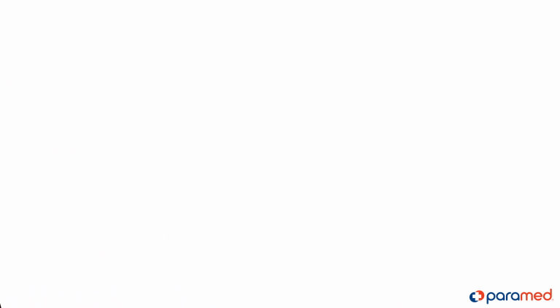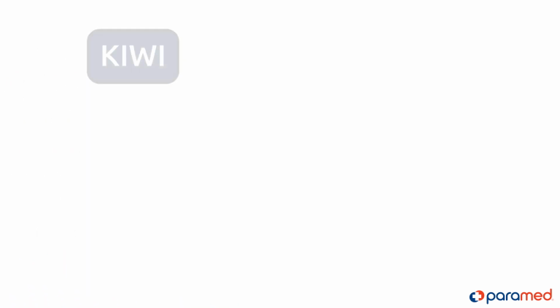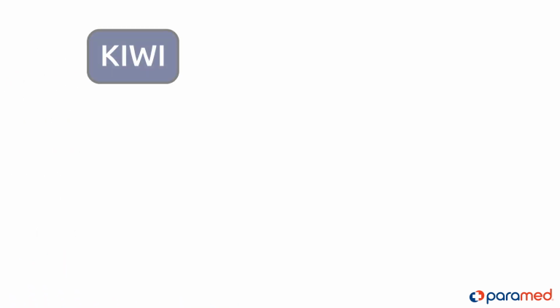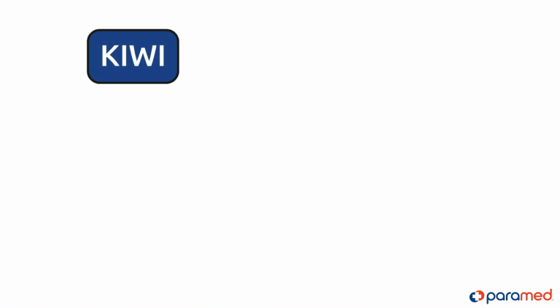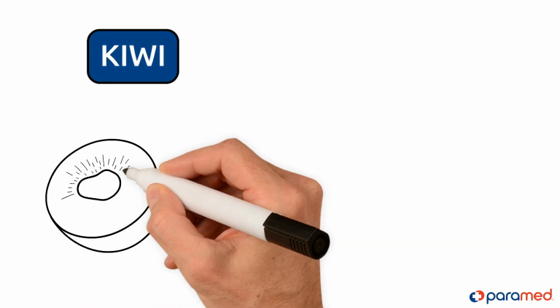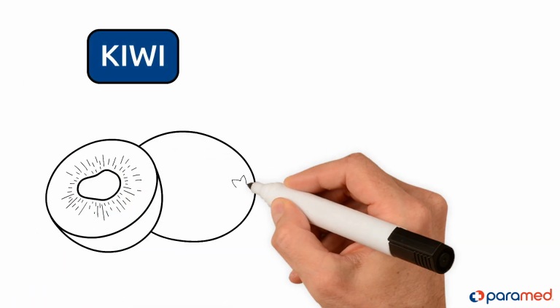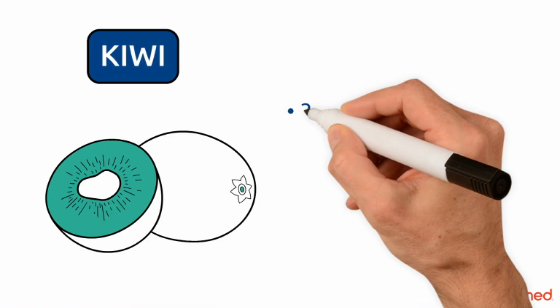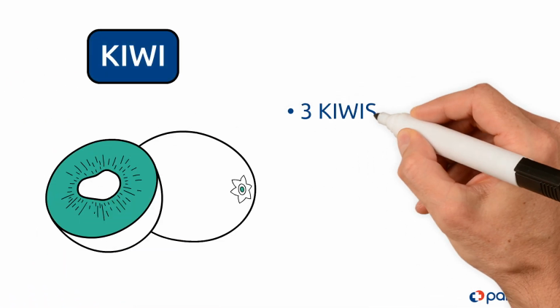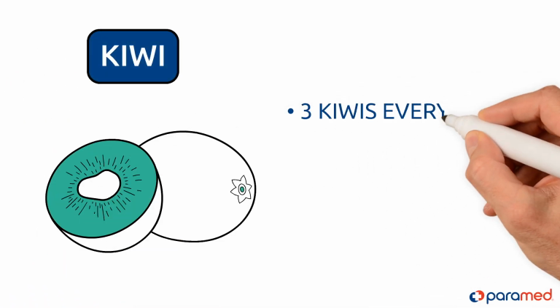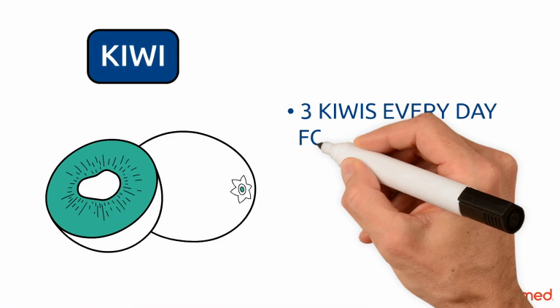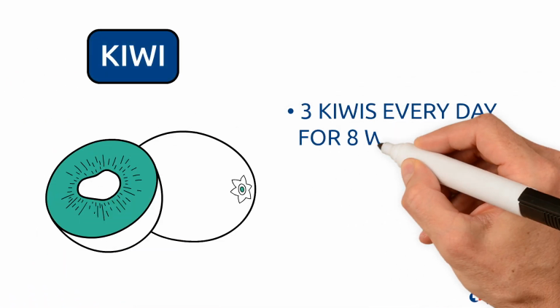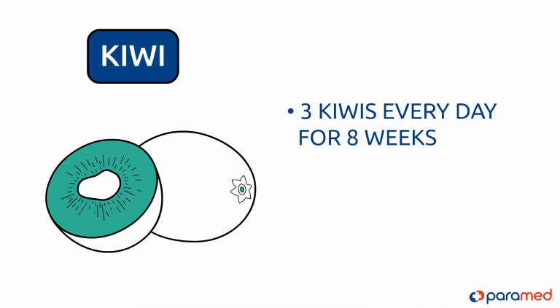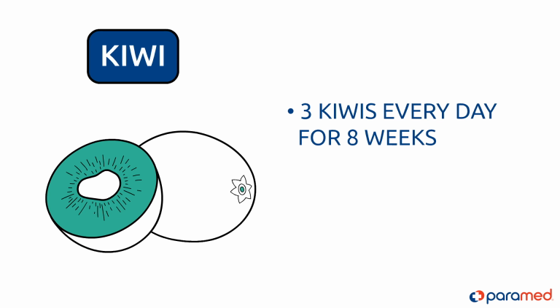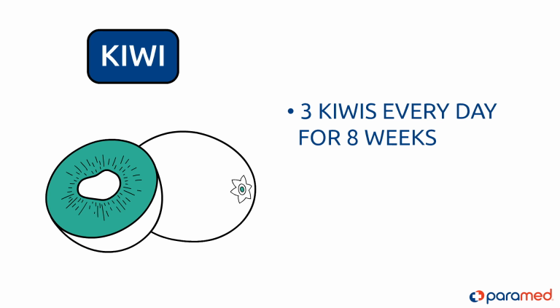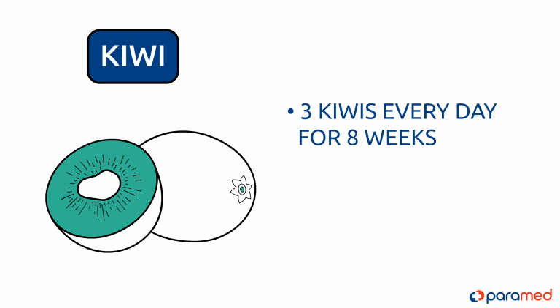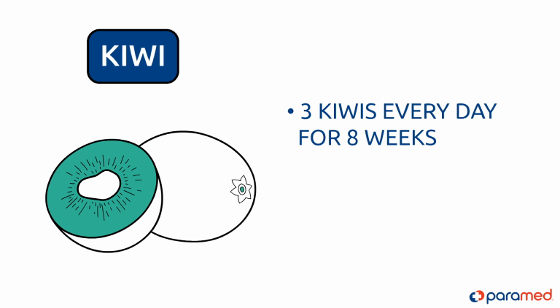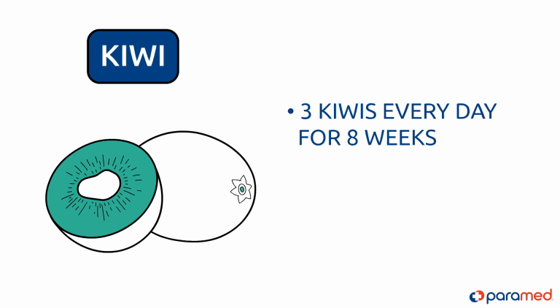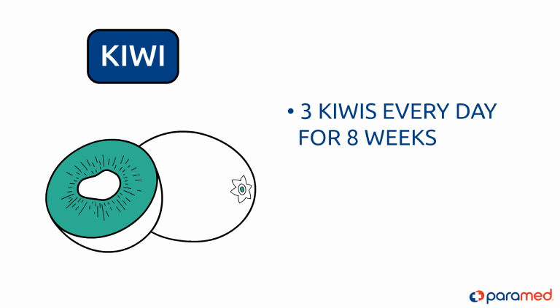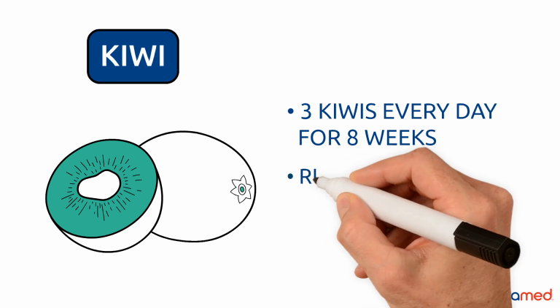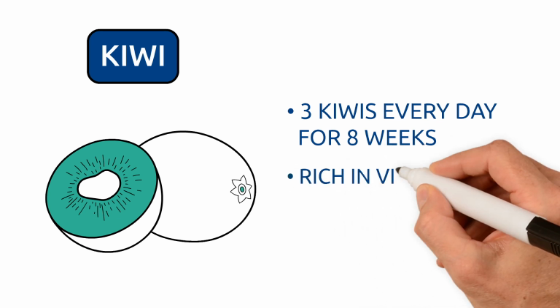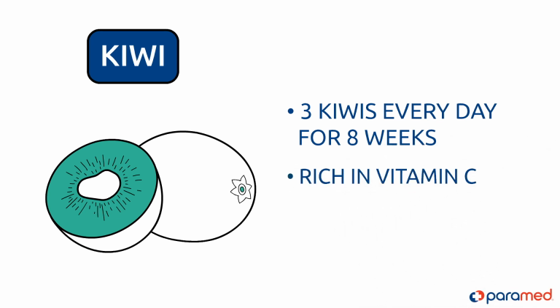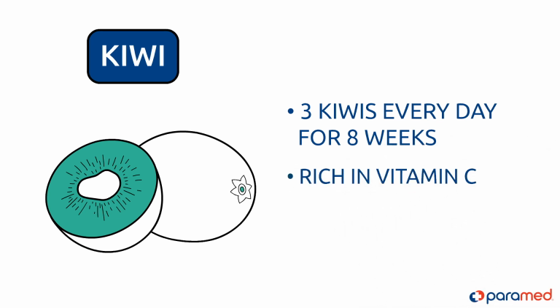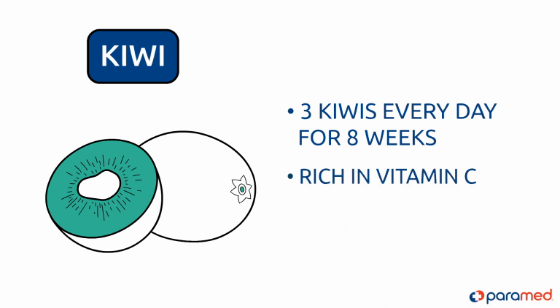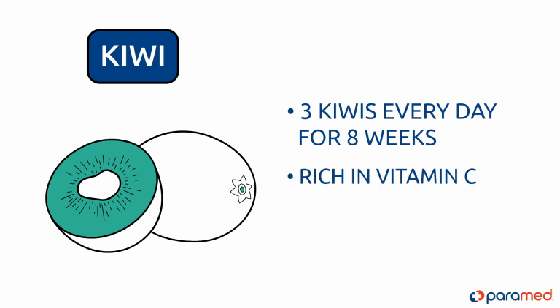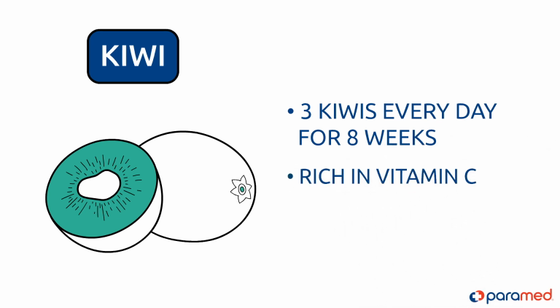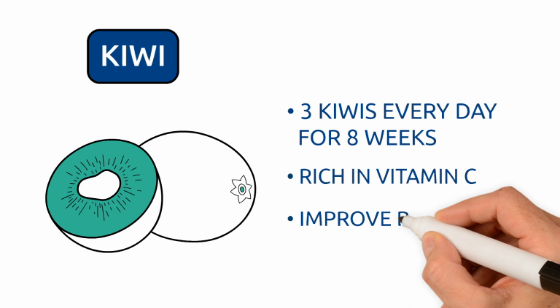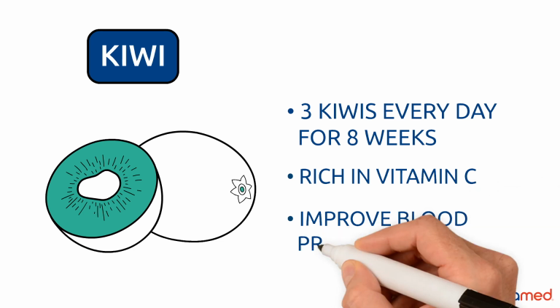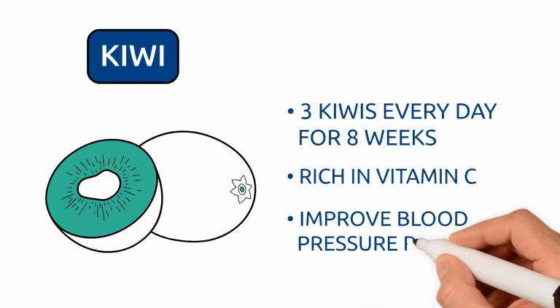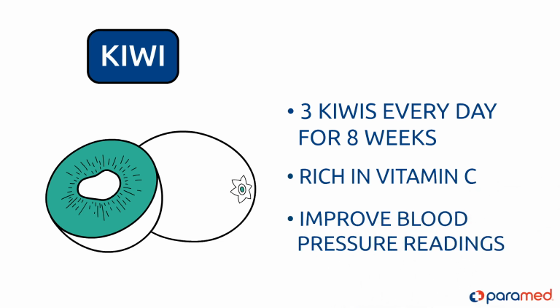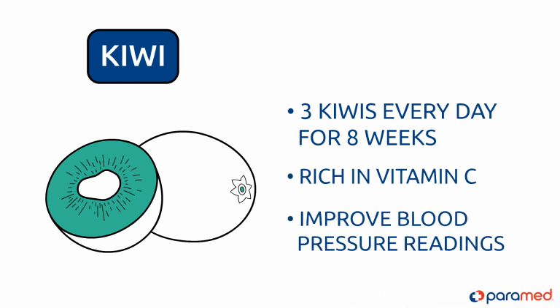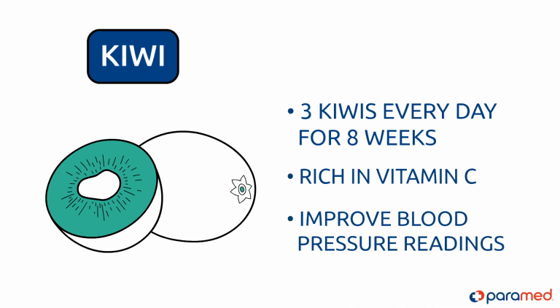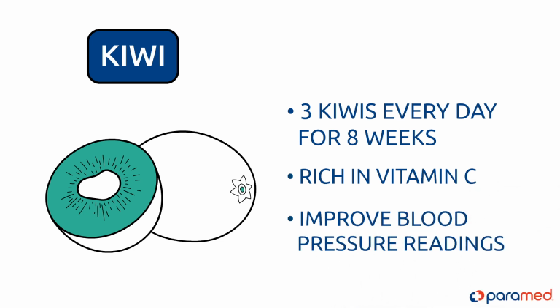Kiwi. Eating 3 kiwis every day for 8 weeks can help to significantly lower systolic blood pressure. Kiwis are also rich in vitamin C, which may significantly improve blood pressure readings.